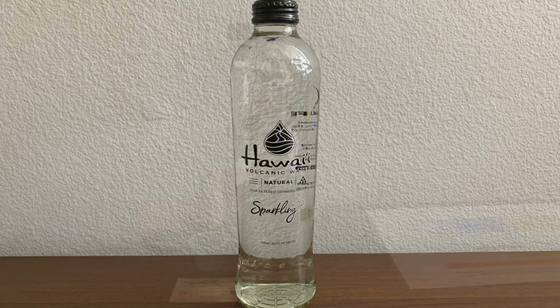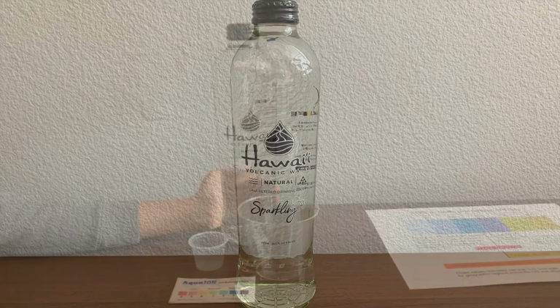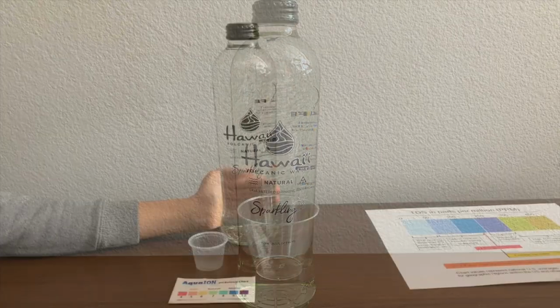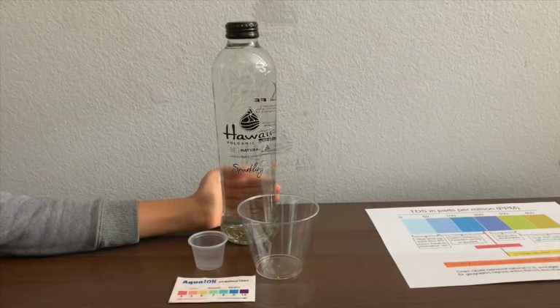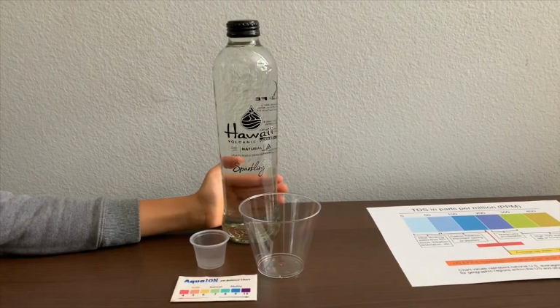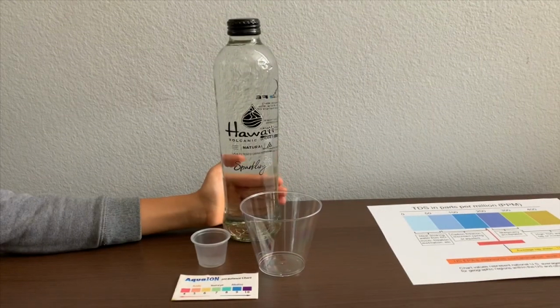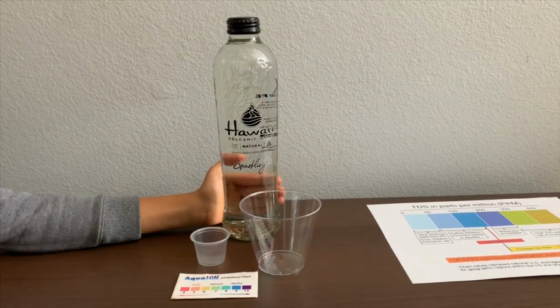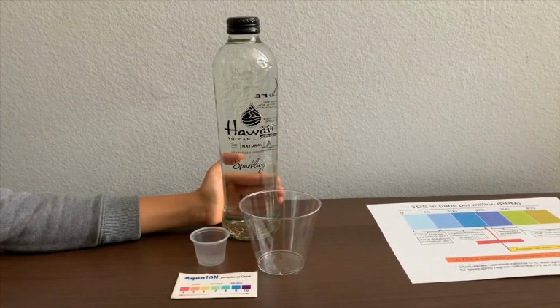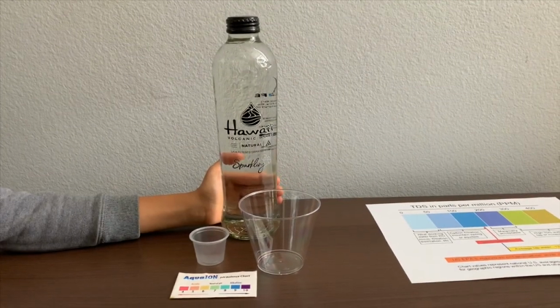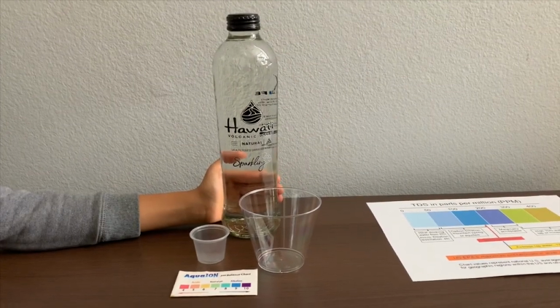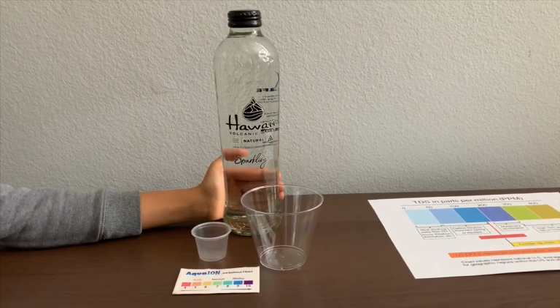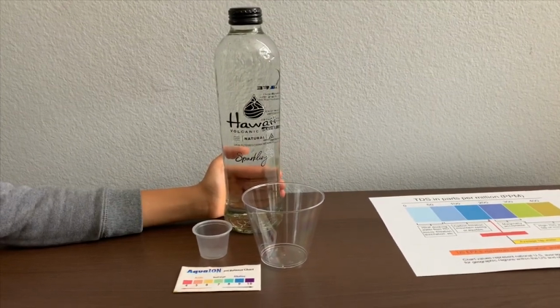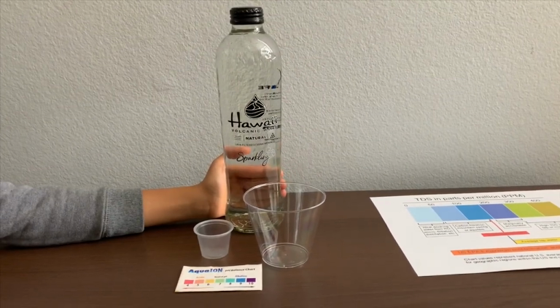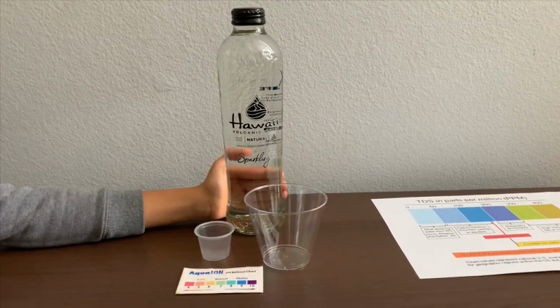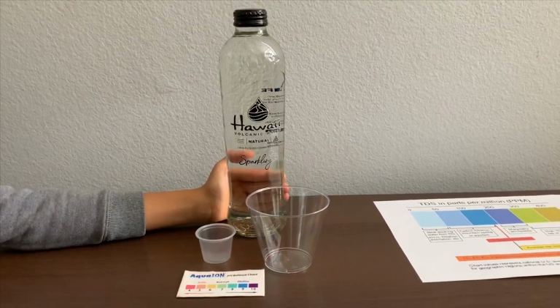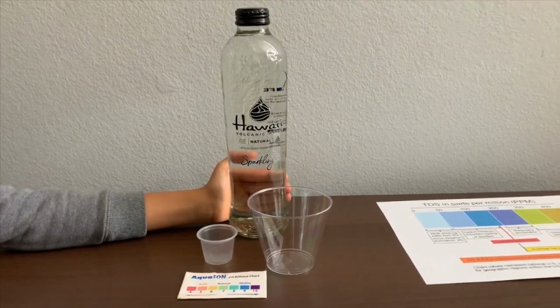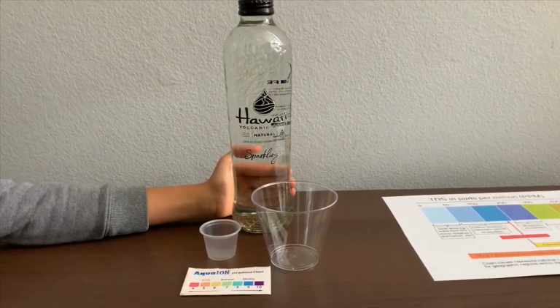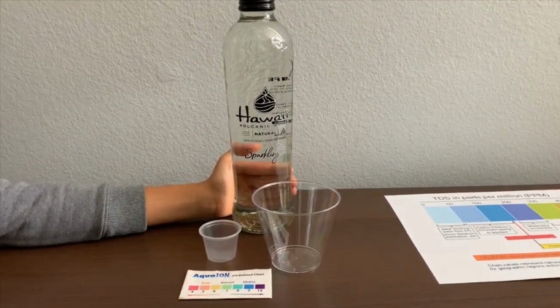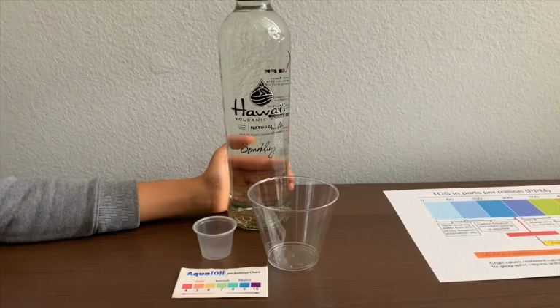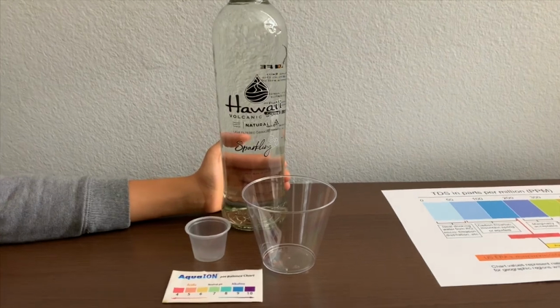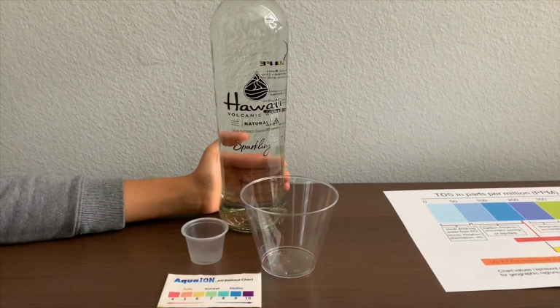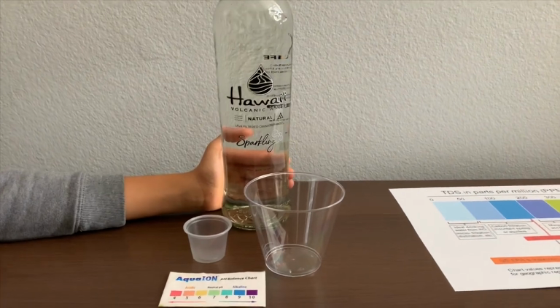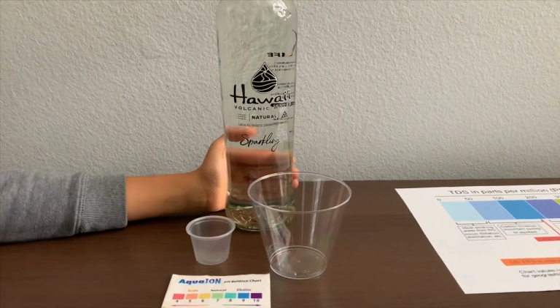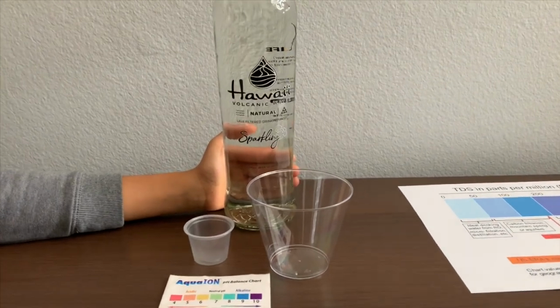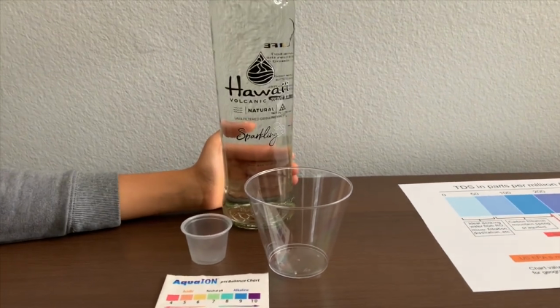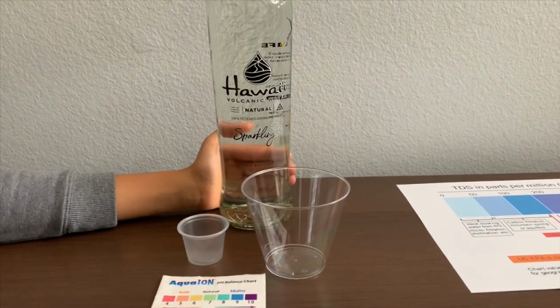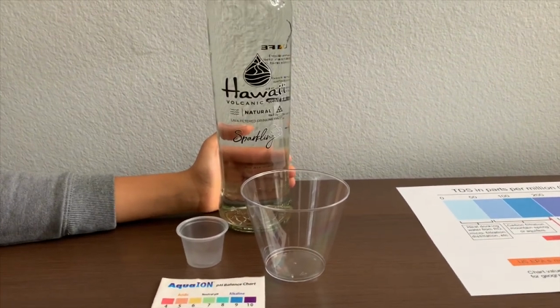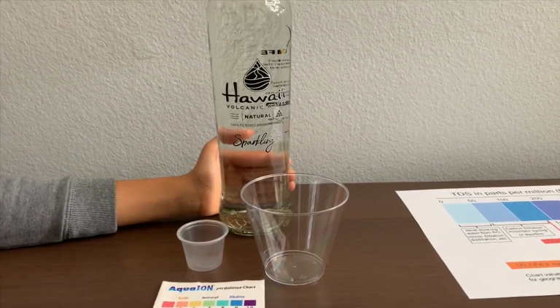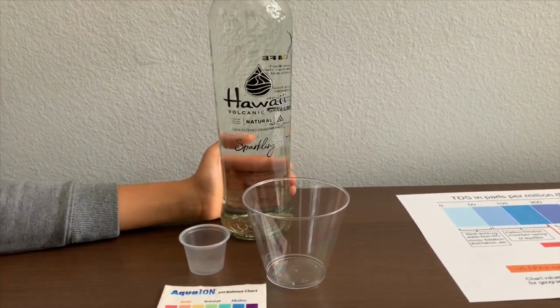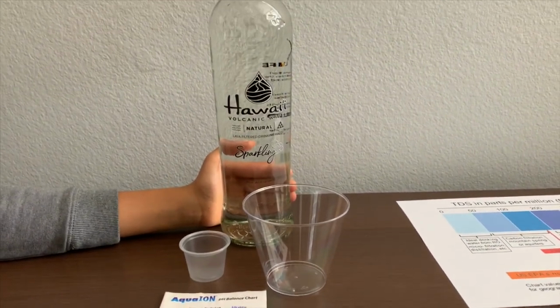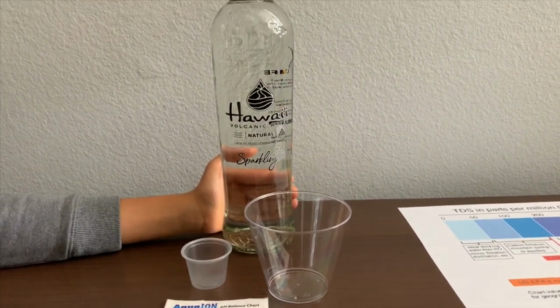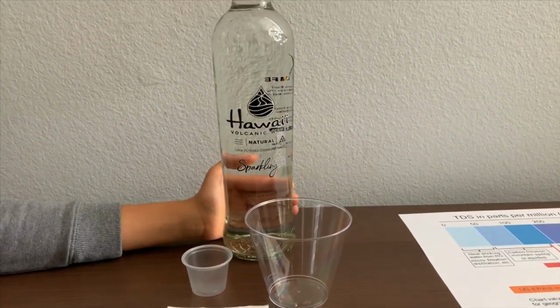This is Hawaii Volcanic Water, Natural Lava Filter Drinking Water. This is the sparkling version, and it costs $4.99.